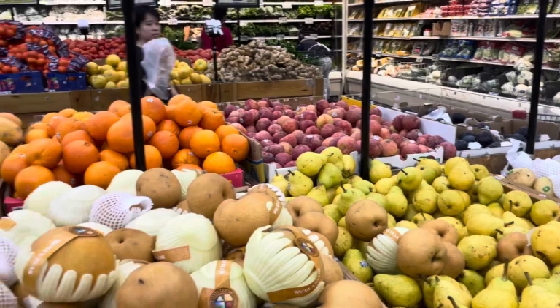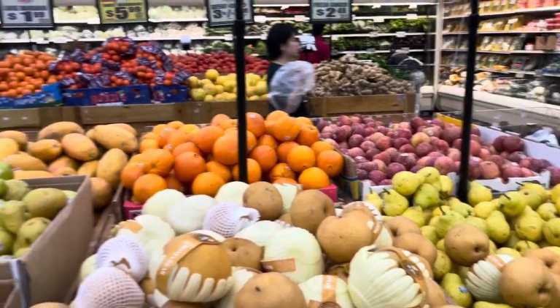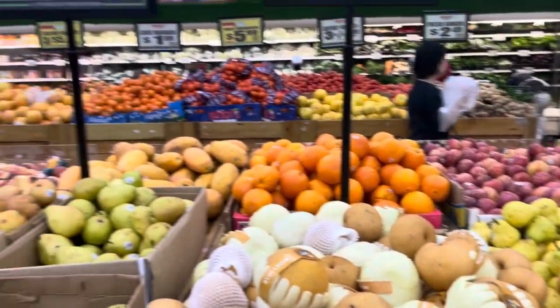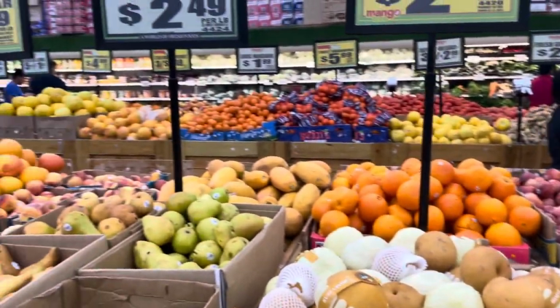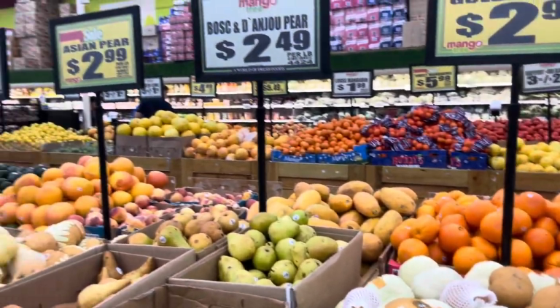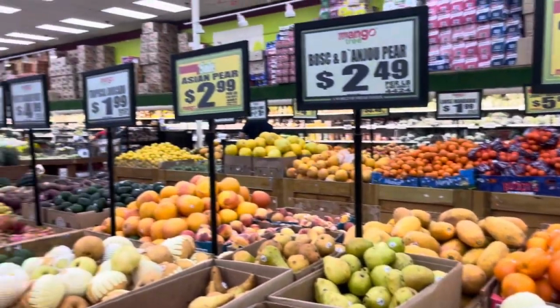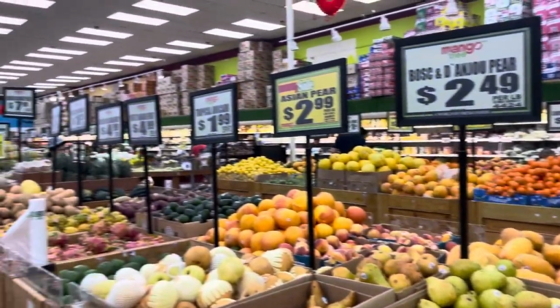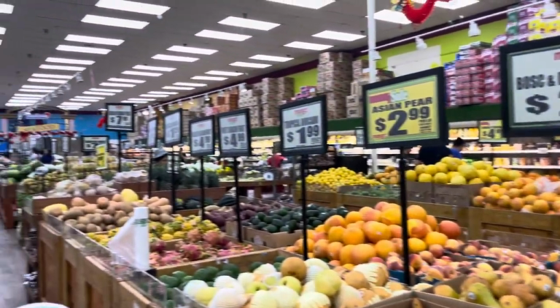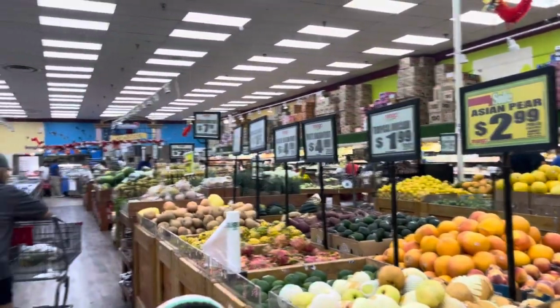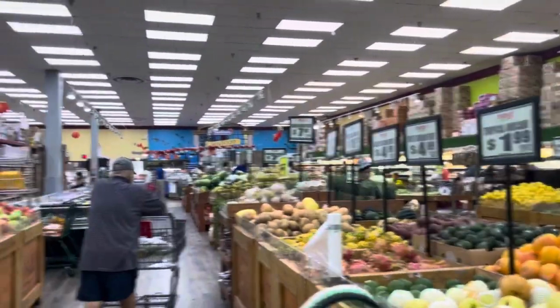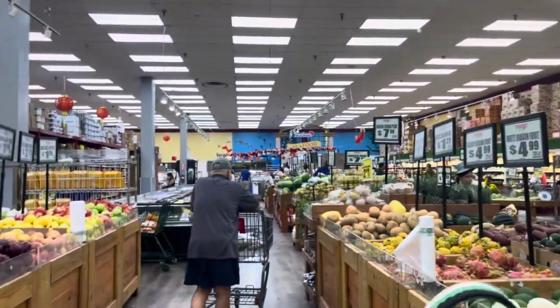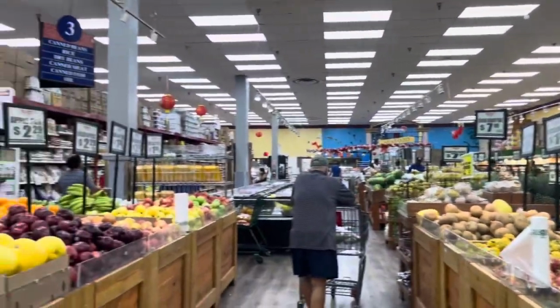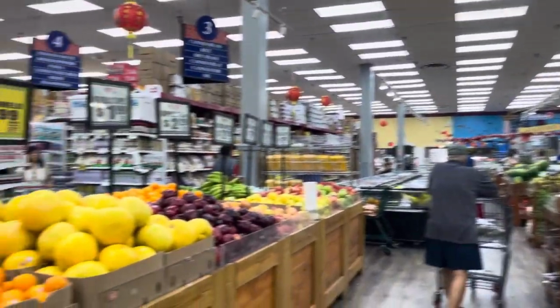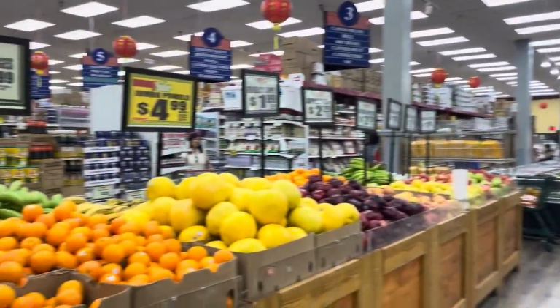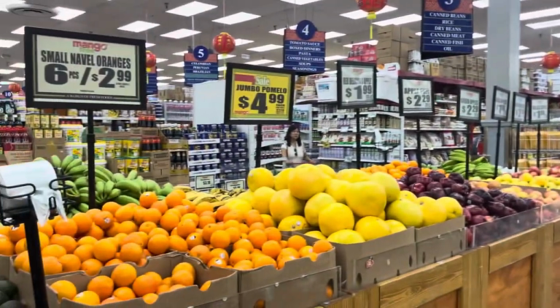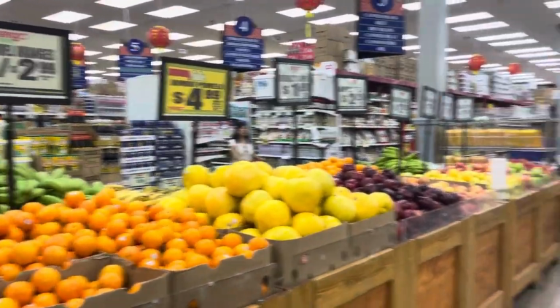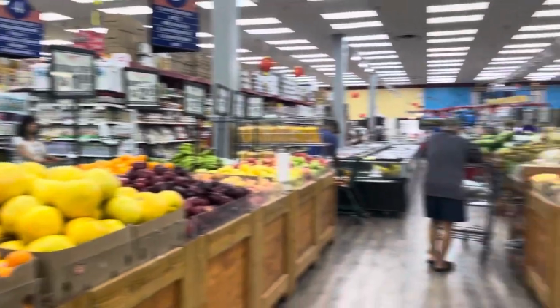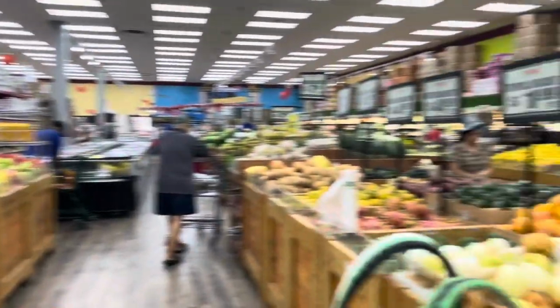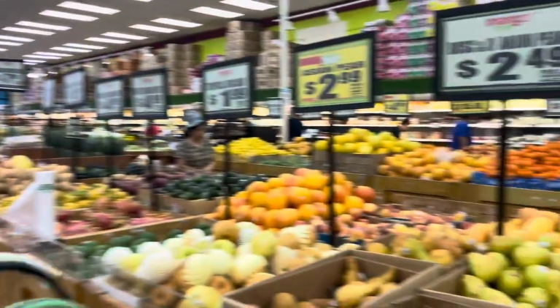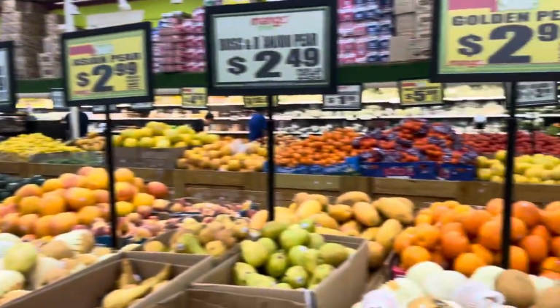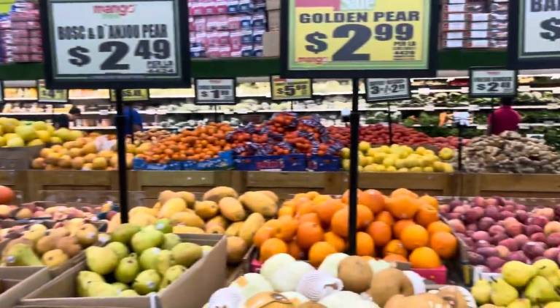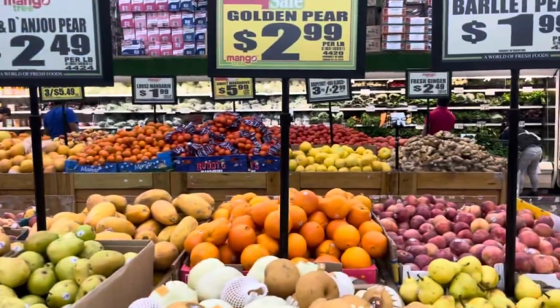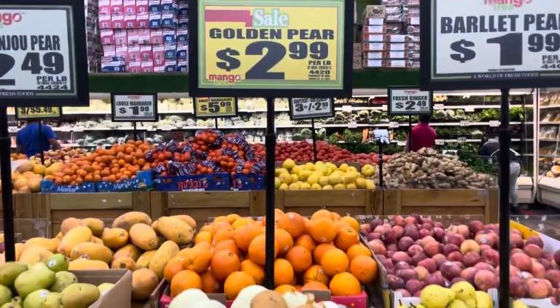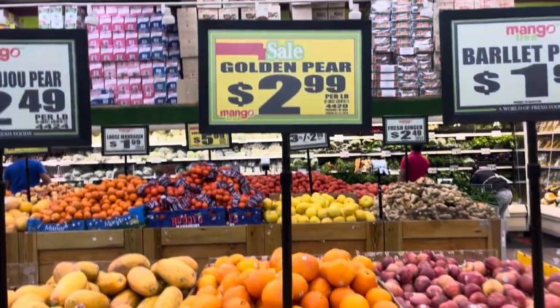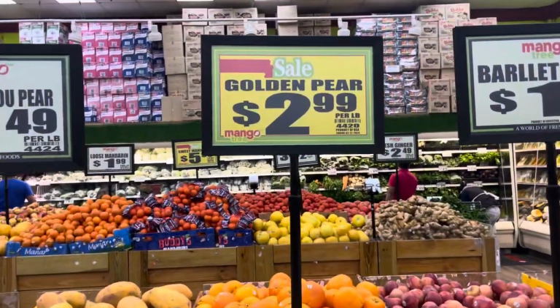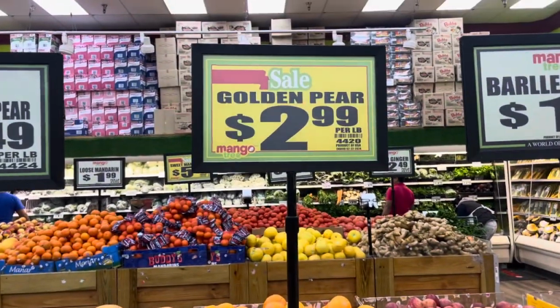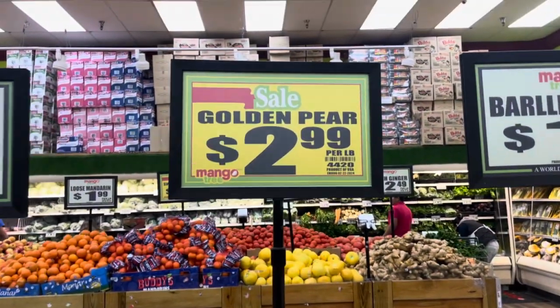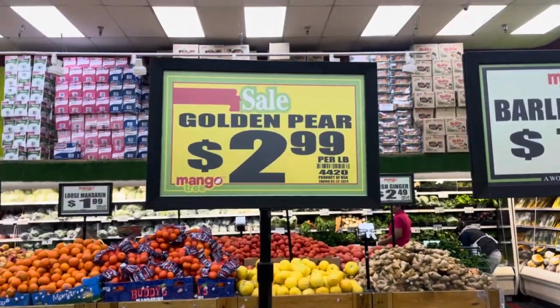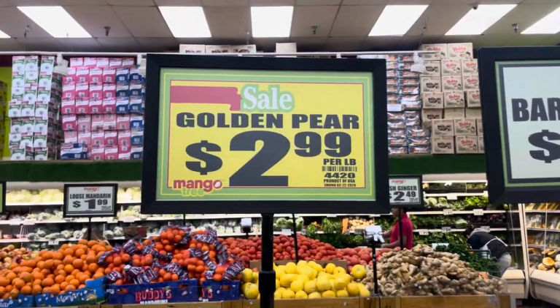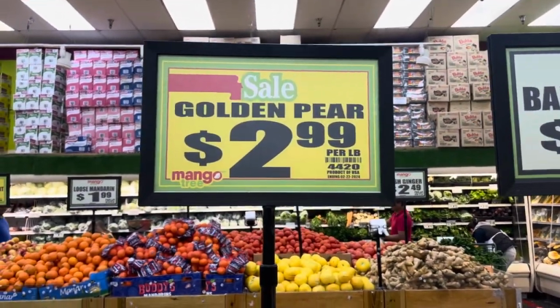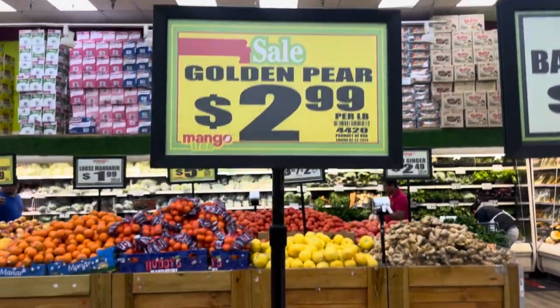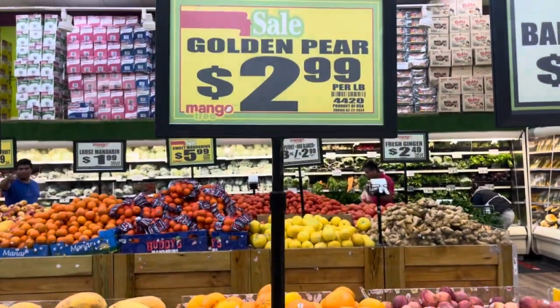Hey guys, what's up? Don't kill me. This is Jeanette, Mr. Vegan. You know the deal. I don't have my microphone on me, but I wanted to show you guys how to pick out an Asian pear.